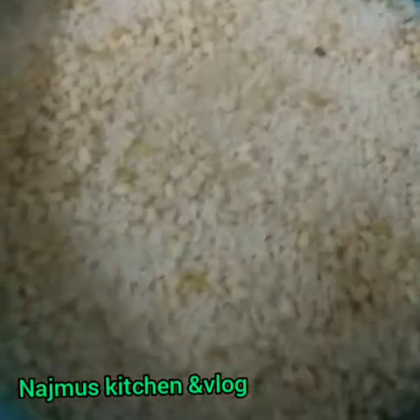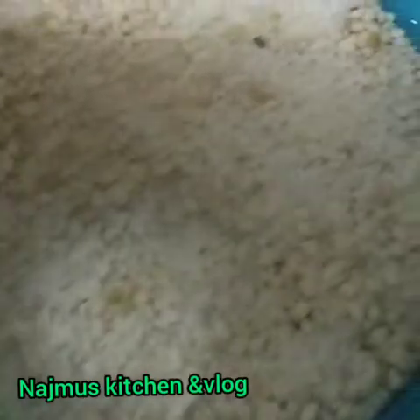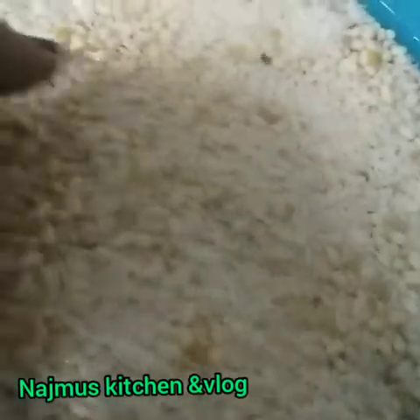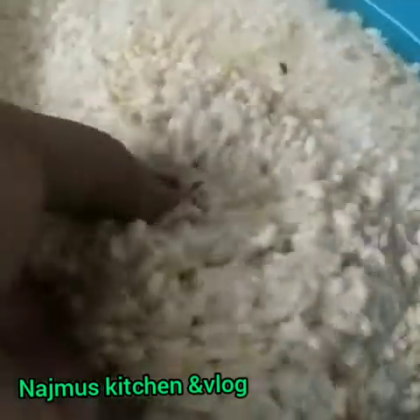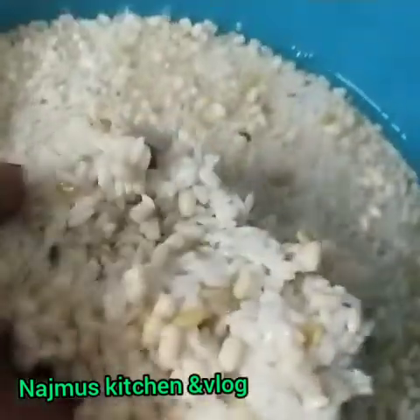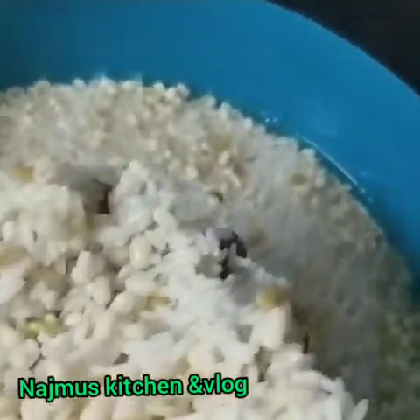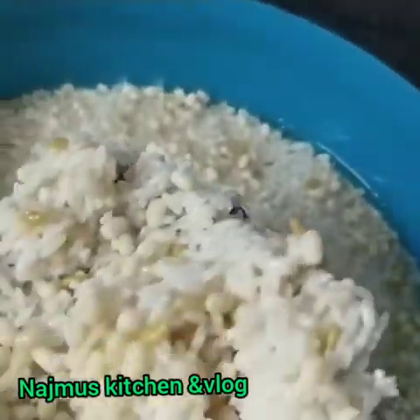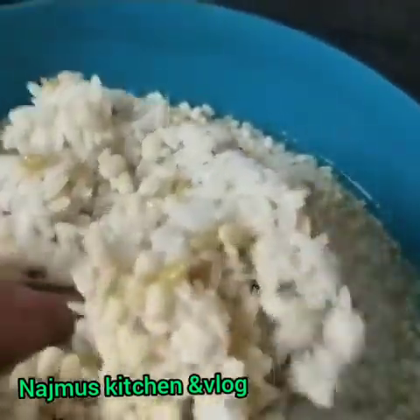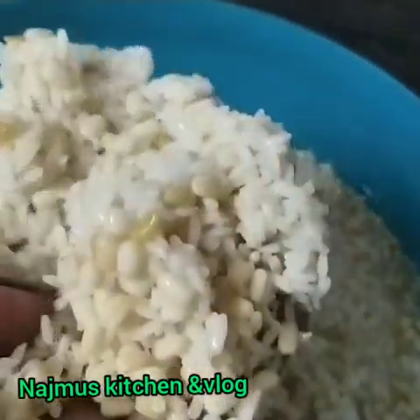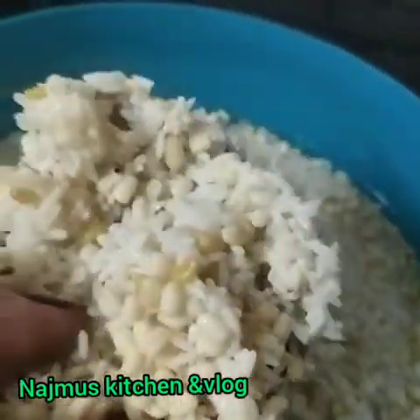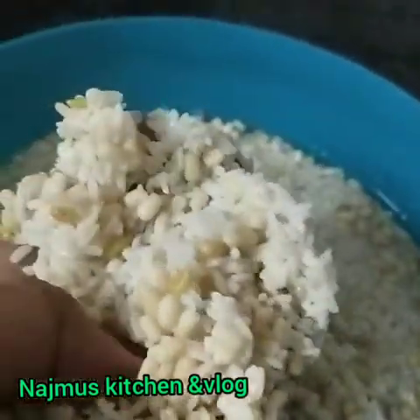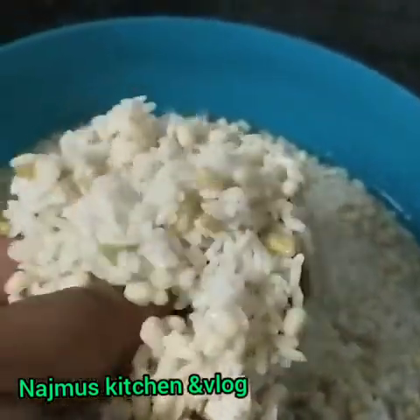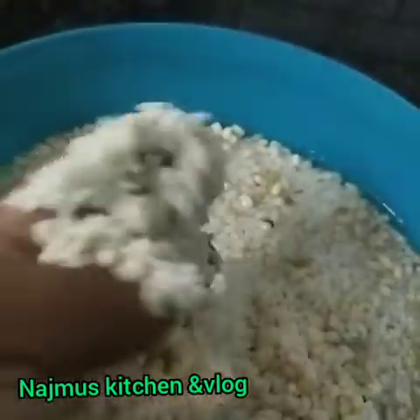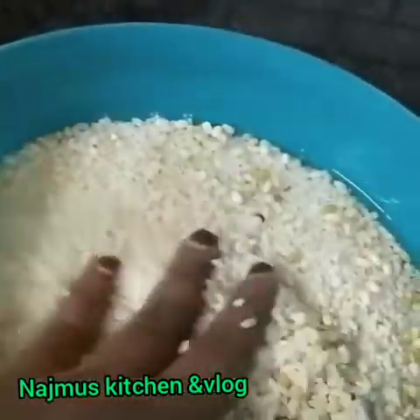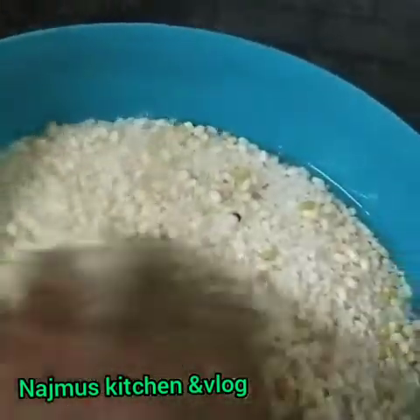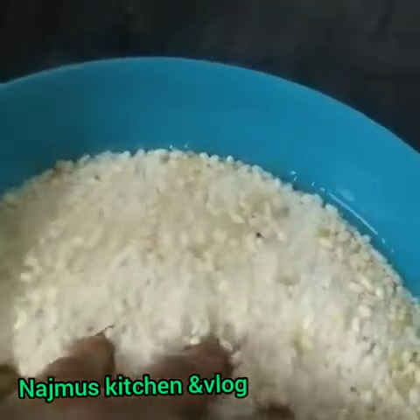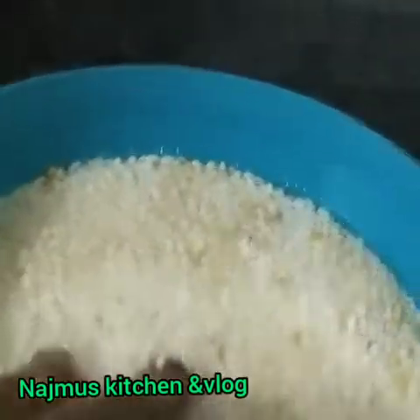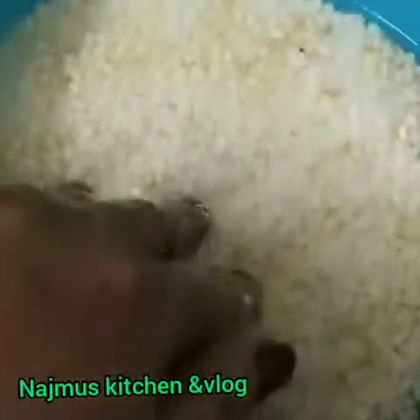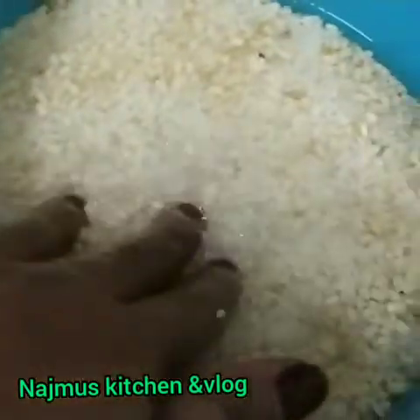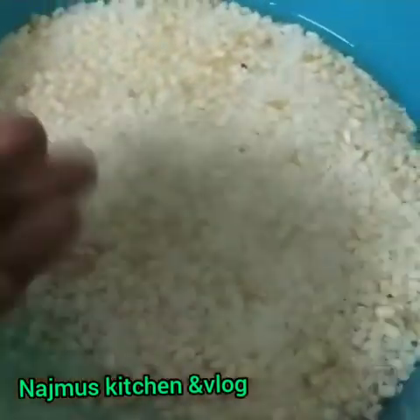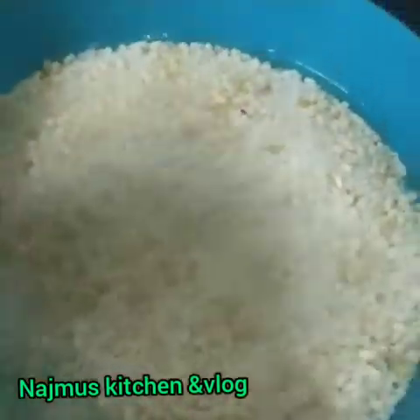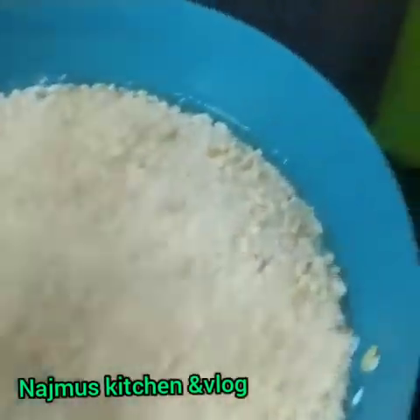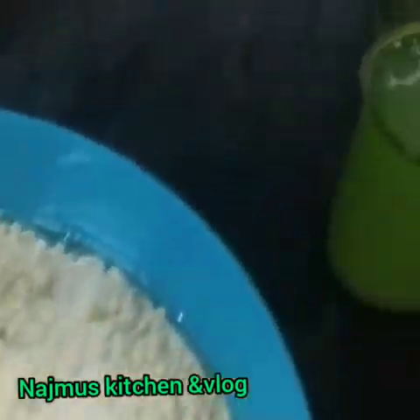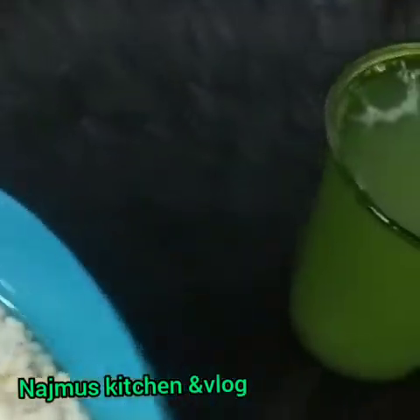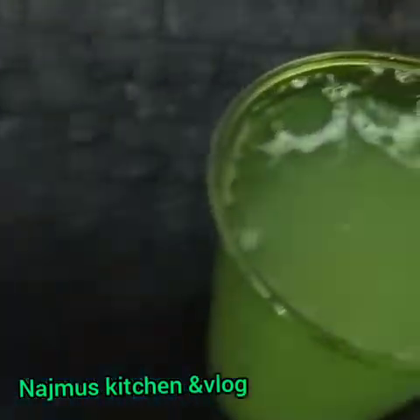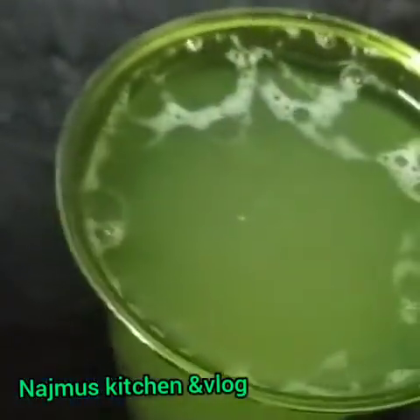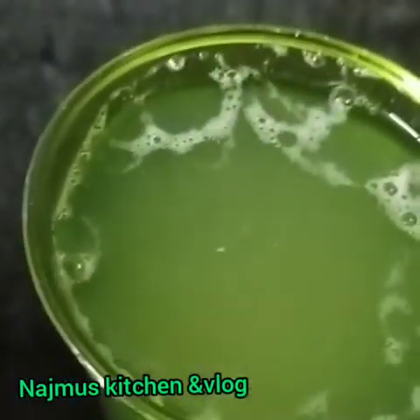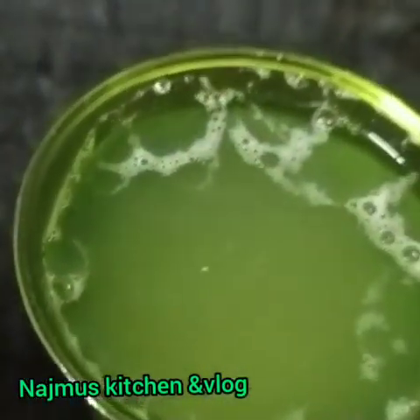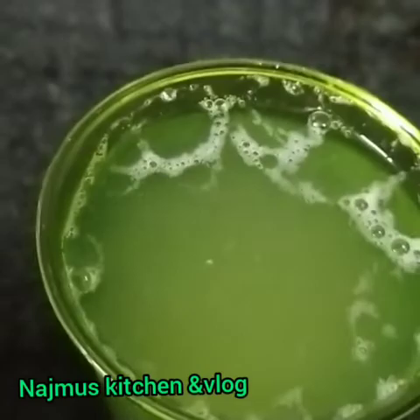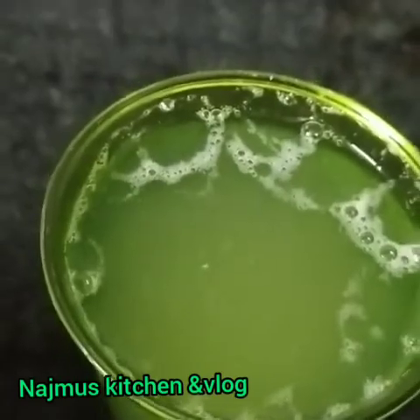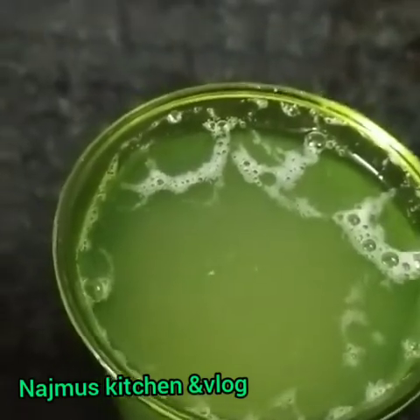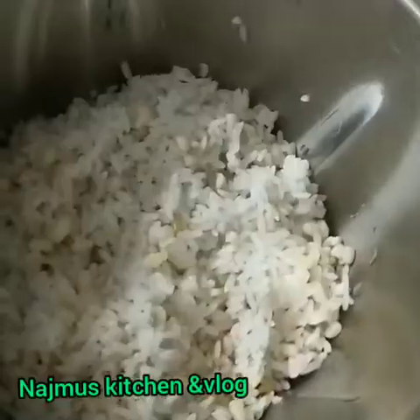I am going to add 1-2 cup of olive oil, 1 teaspoon of olive oil. I am going to add a little bit of olive oil.